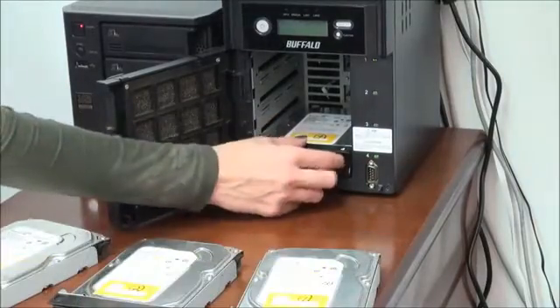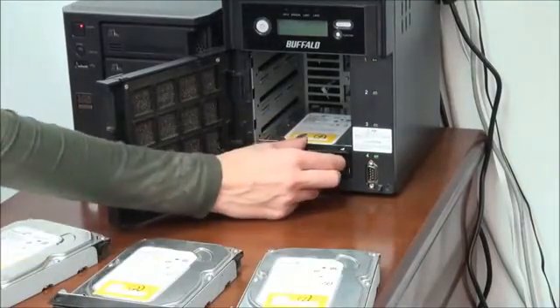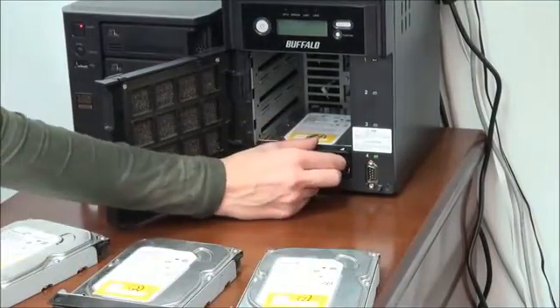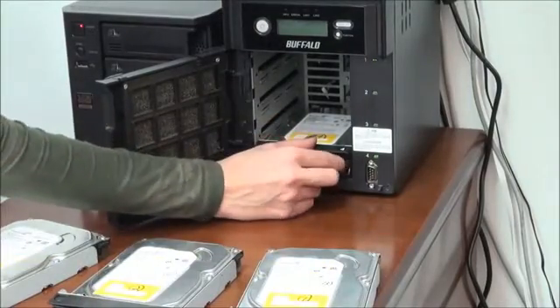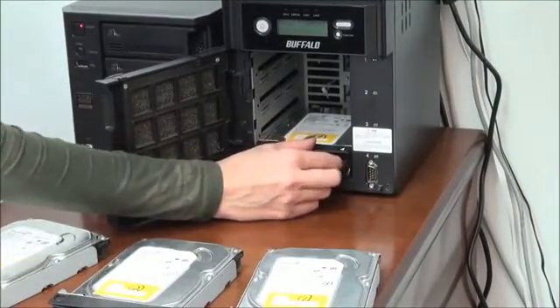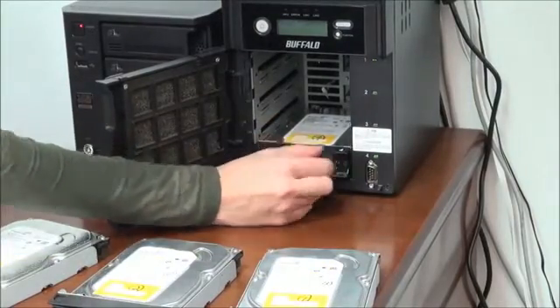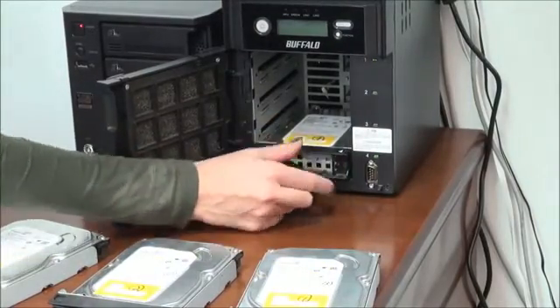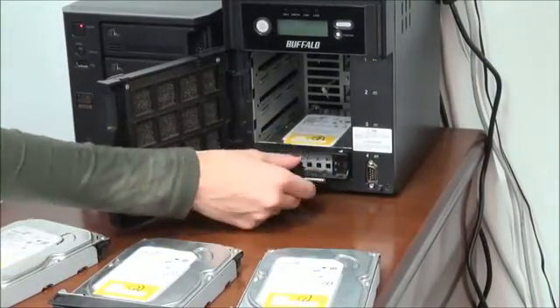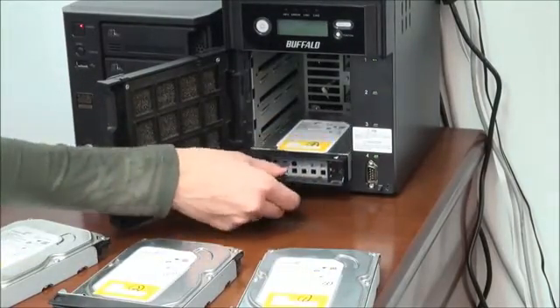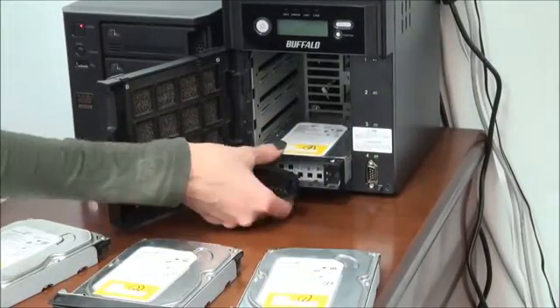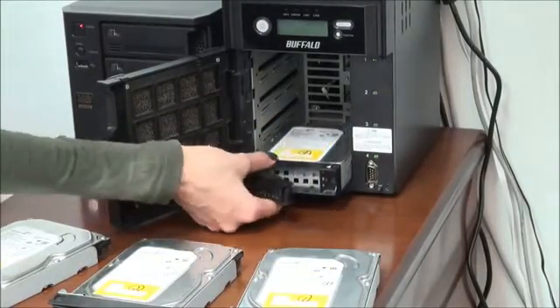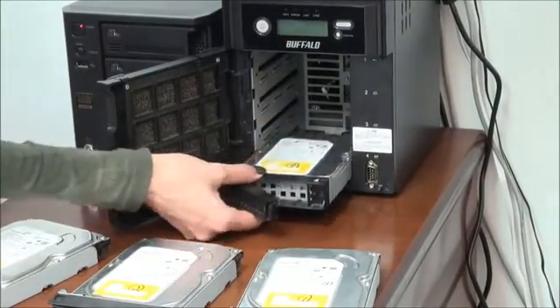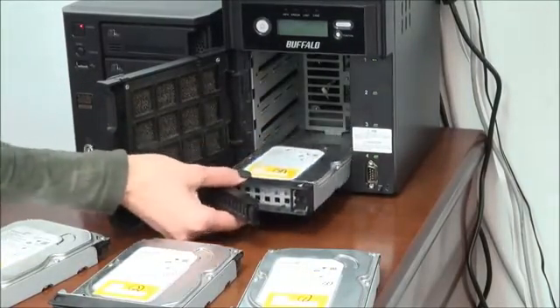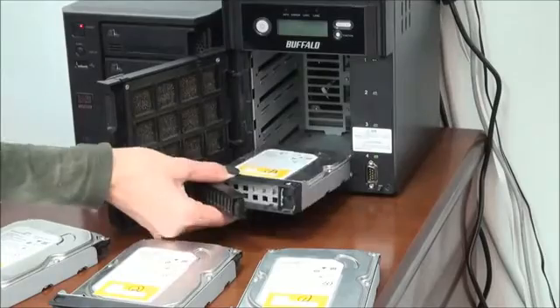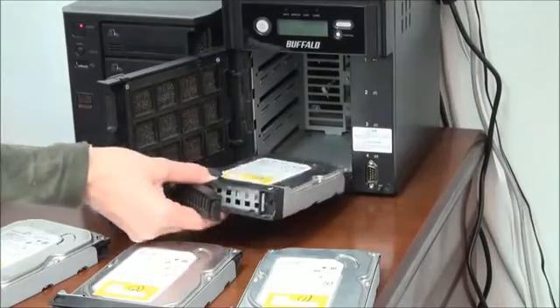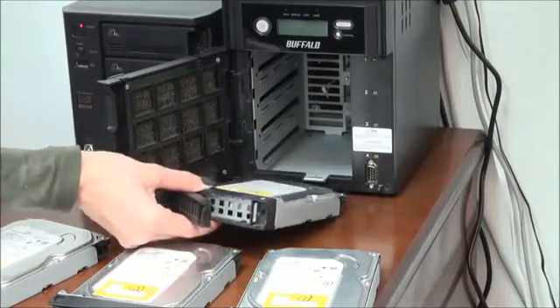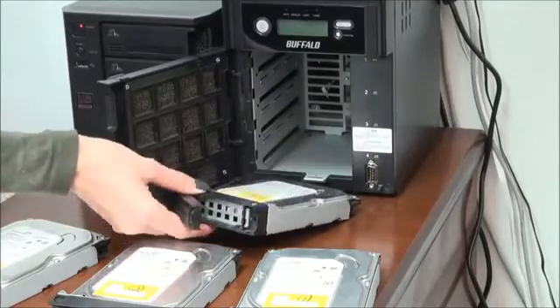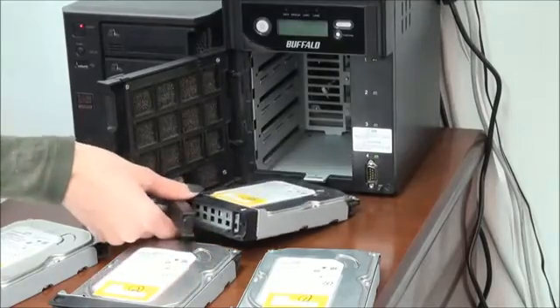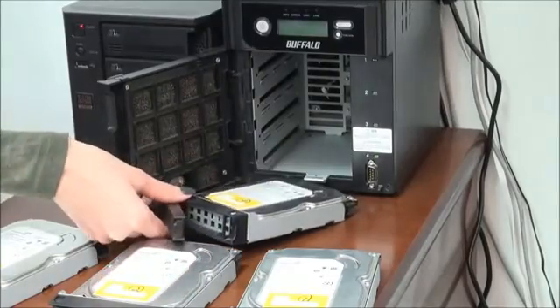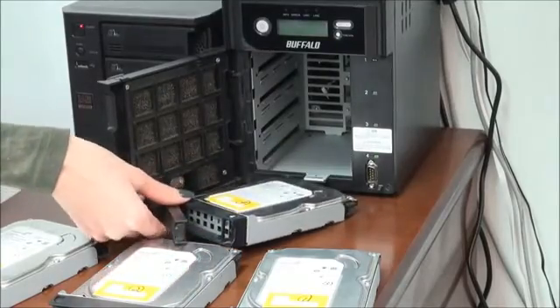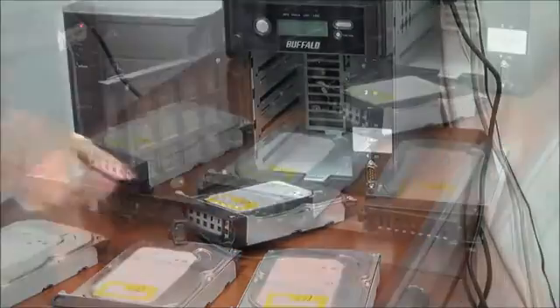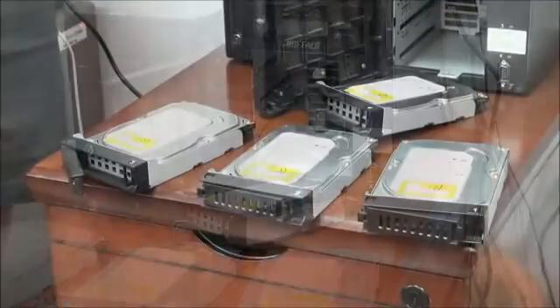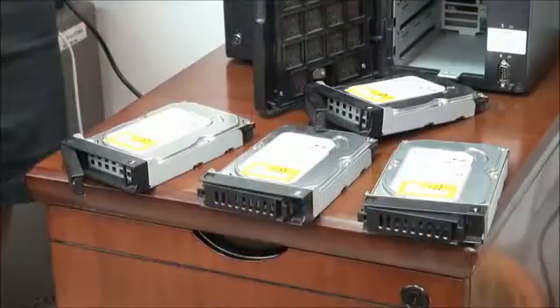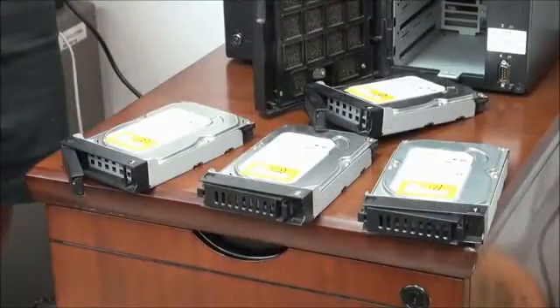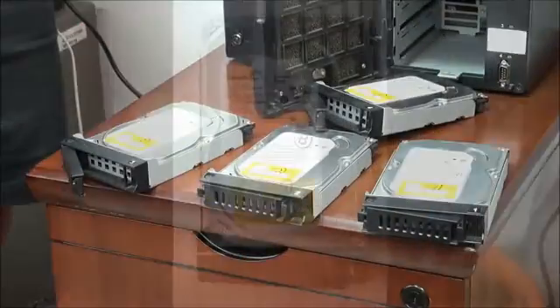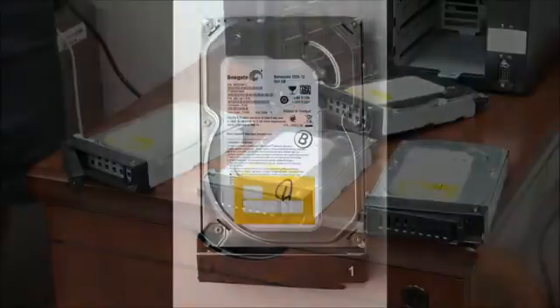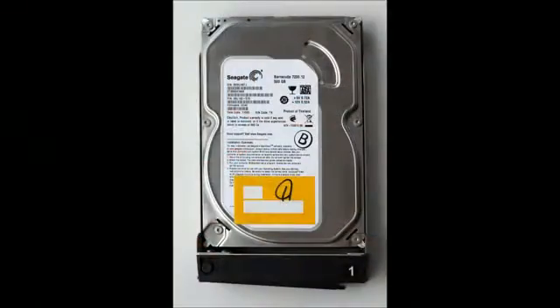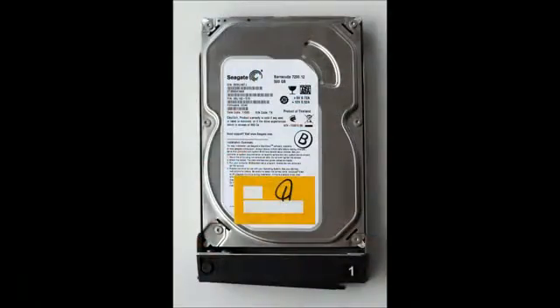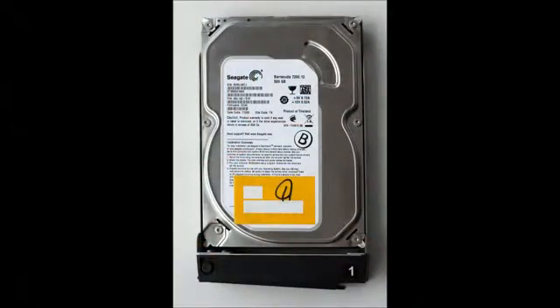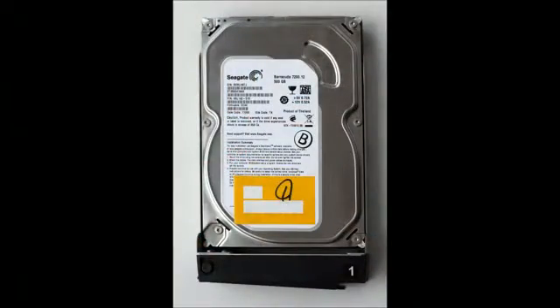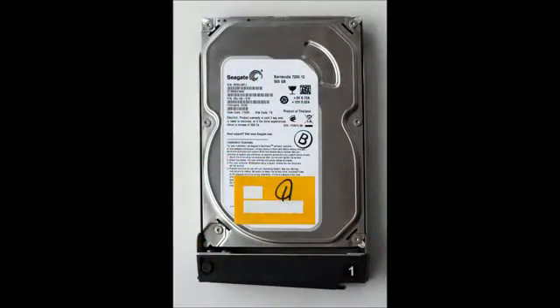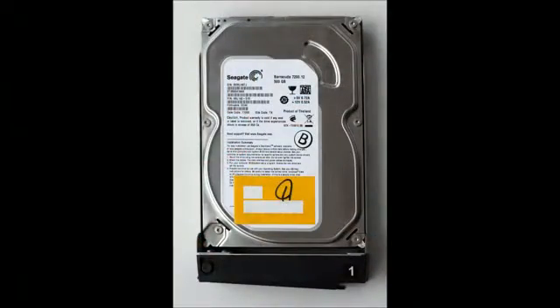Some NAS models have labeled drive bays corresponding to the drives' labels. Anyway, we recommend marking each drive to remember the order of the drives.